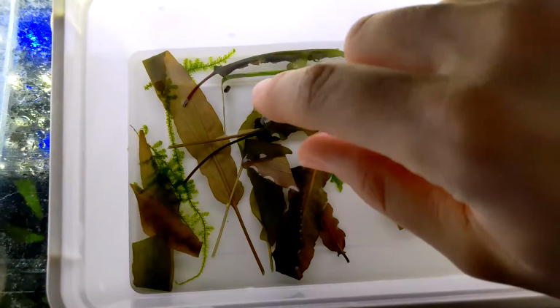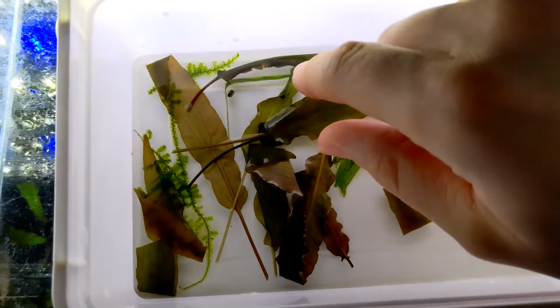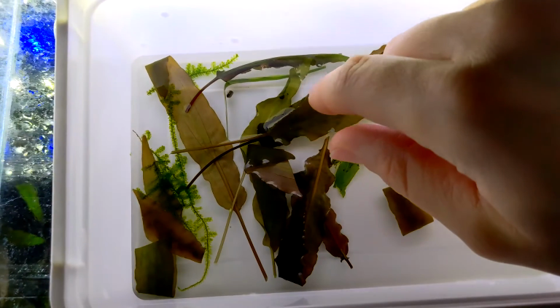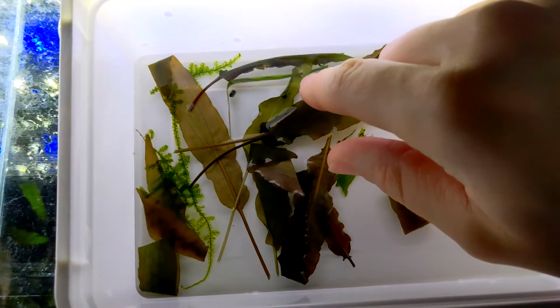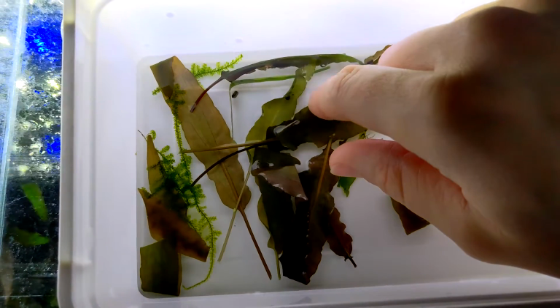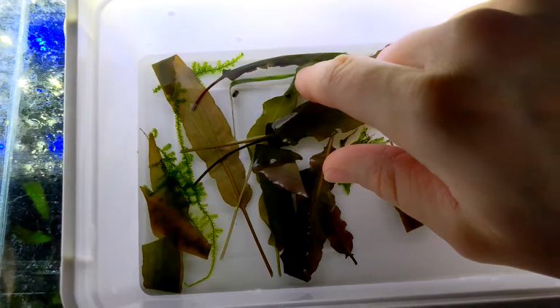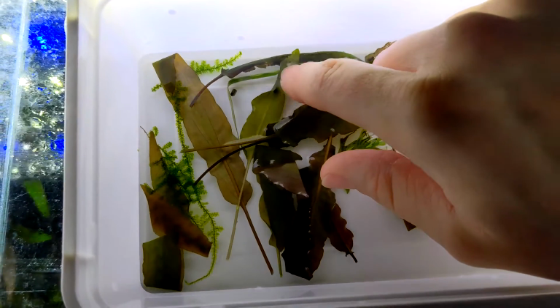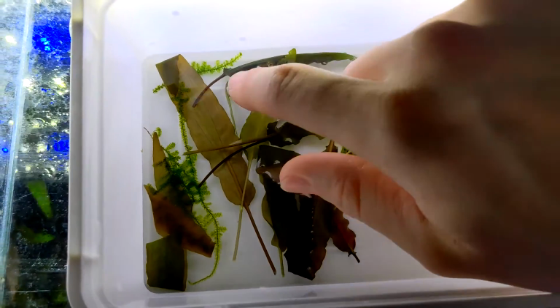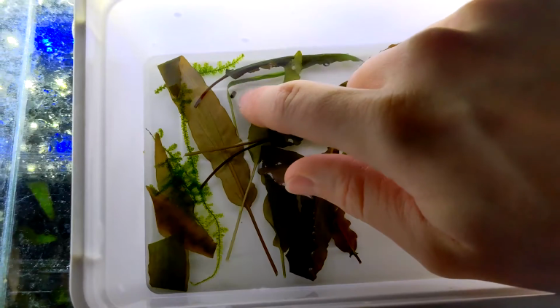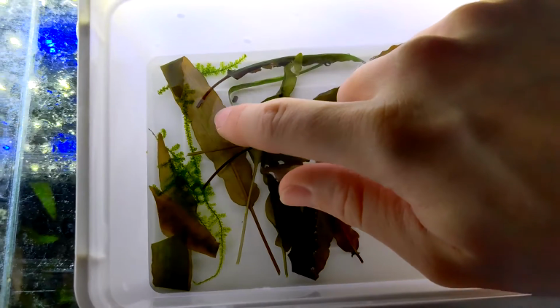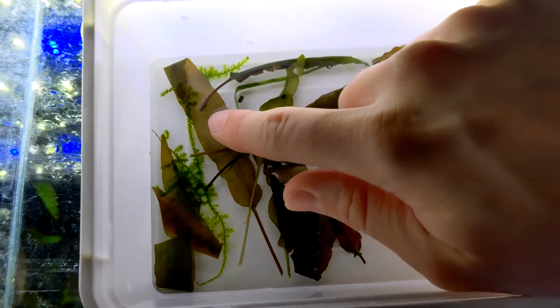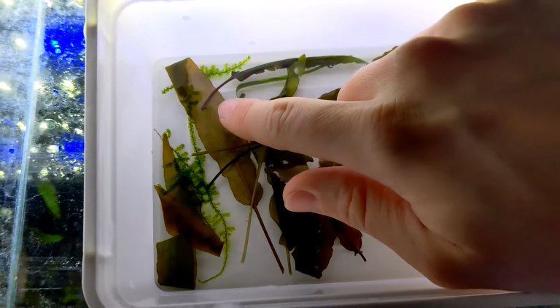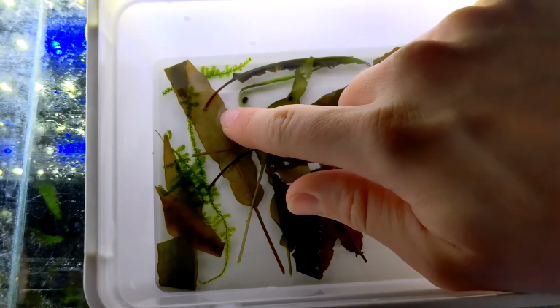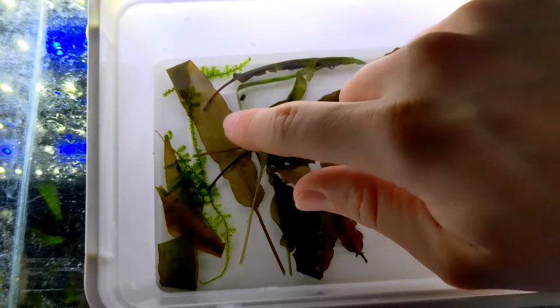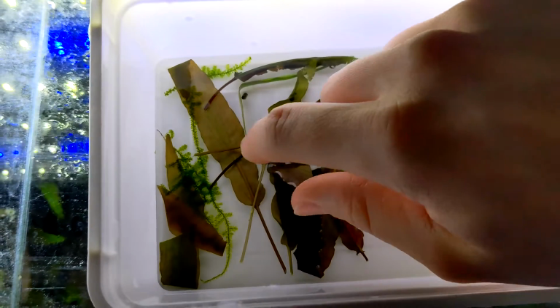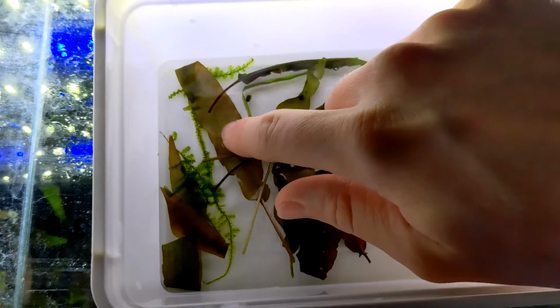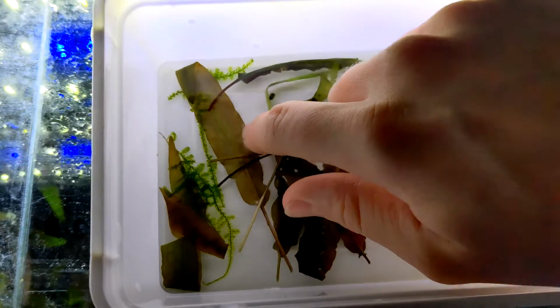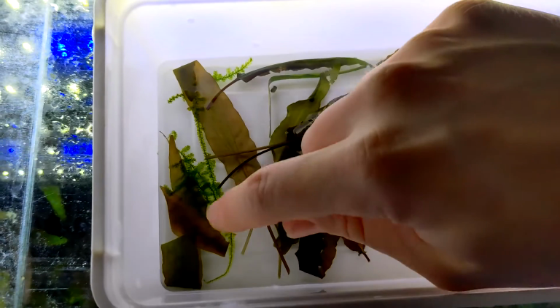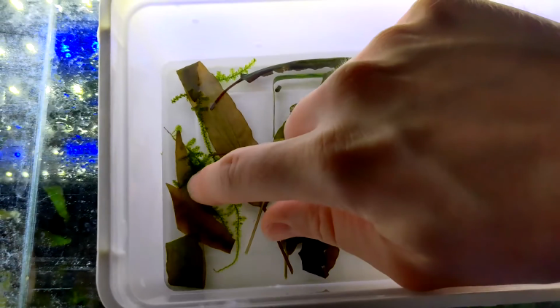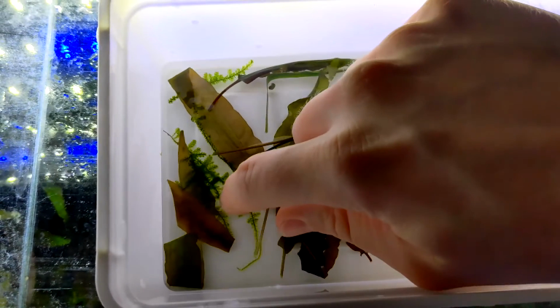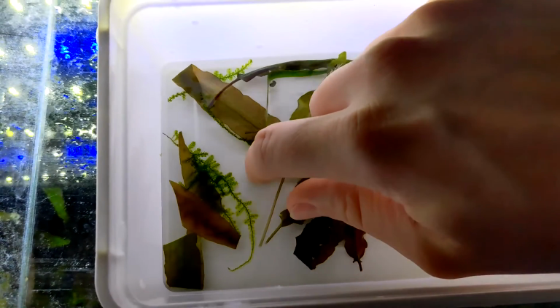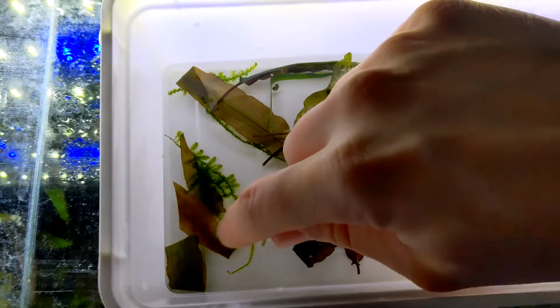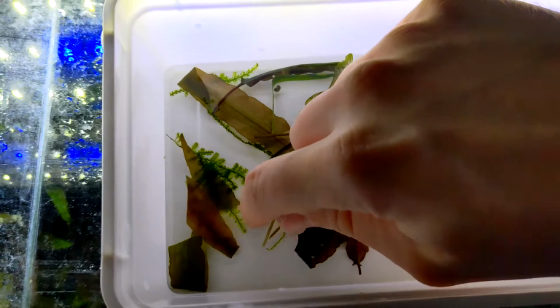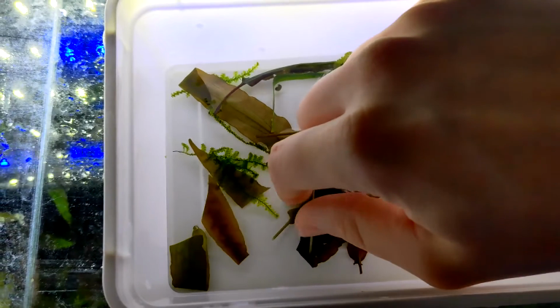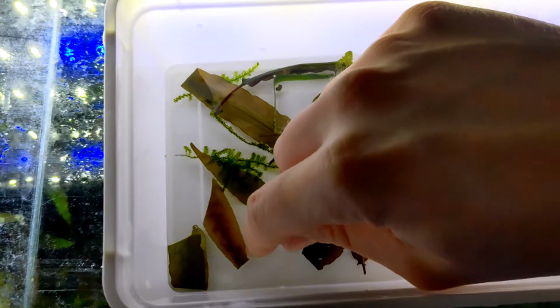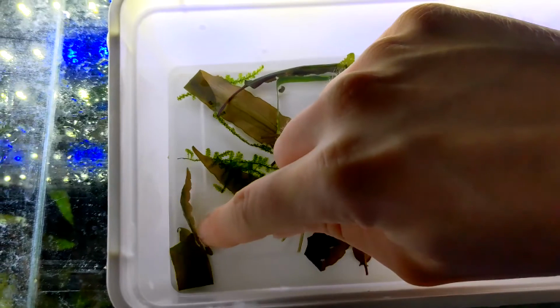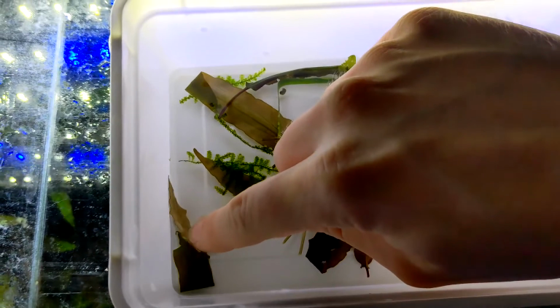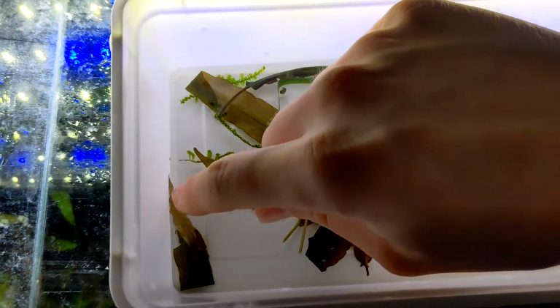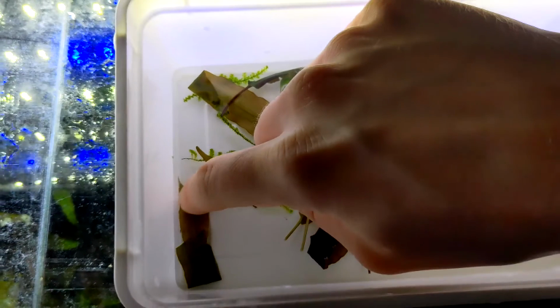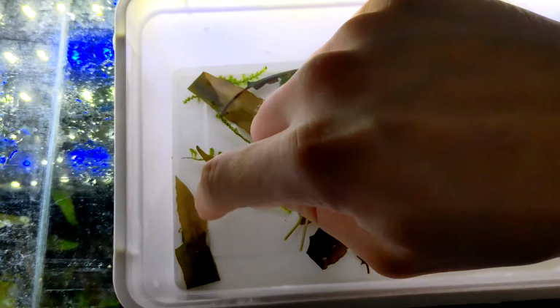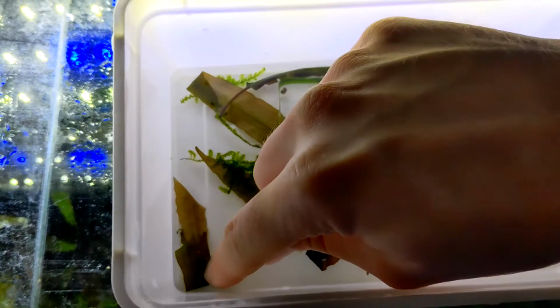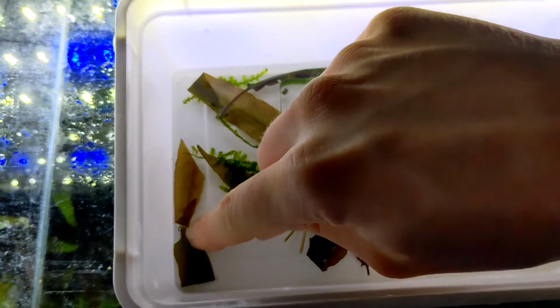As the days pass, observe the eggs closely. You'll notice changes — tiny embryos developing inside. But be patient; it can take several weeks for the eggs to hatch. And don't worry if you see some movement — the larvae are getting ready to emerge.